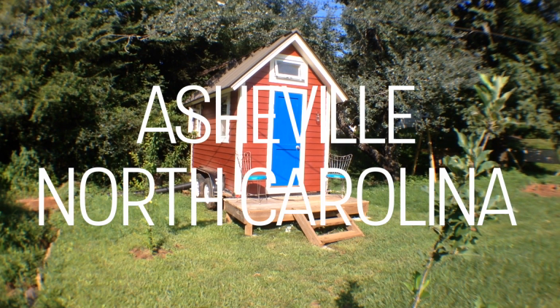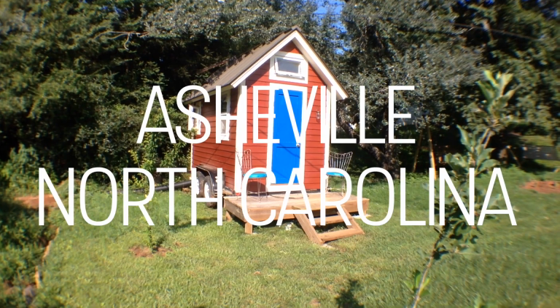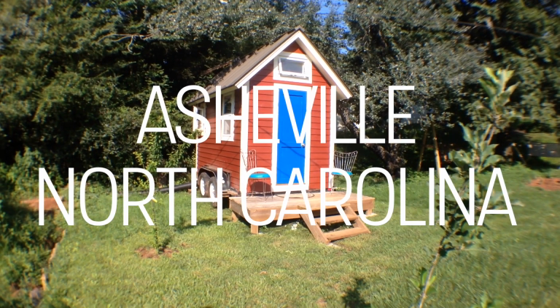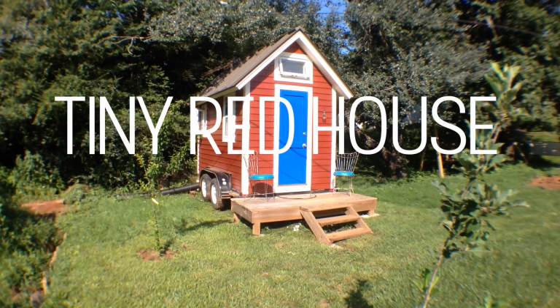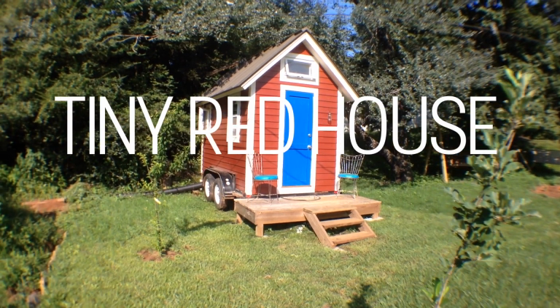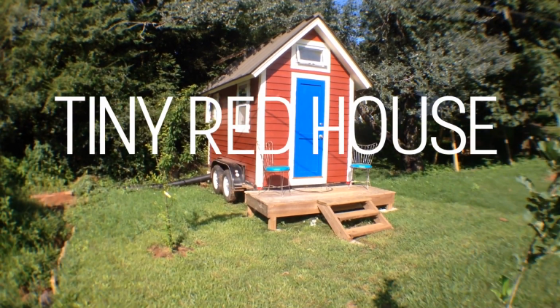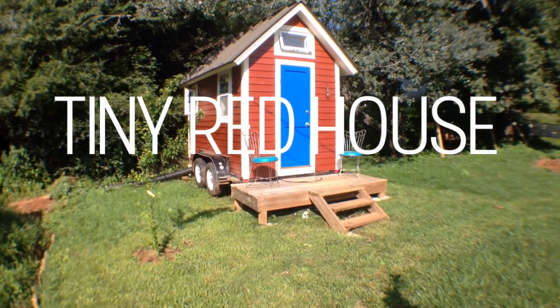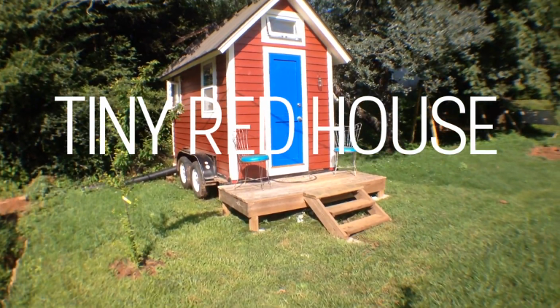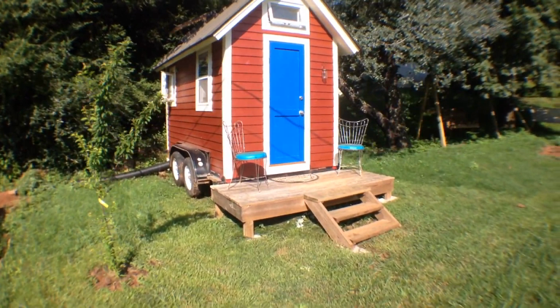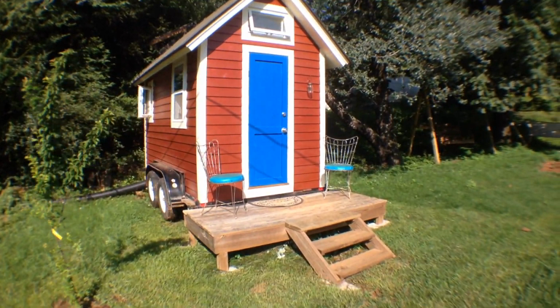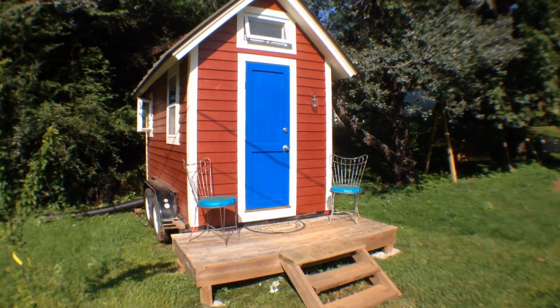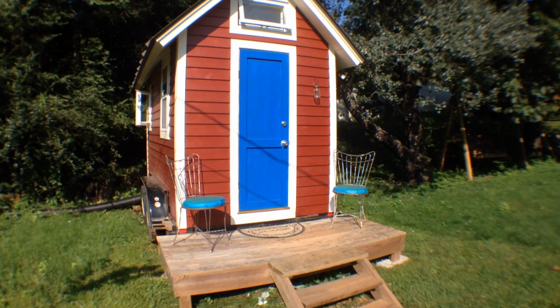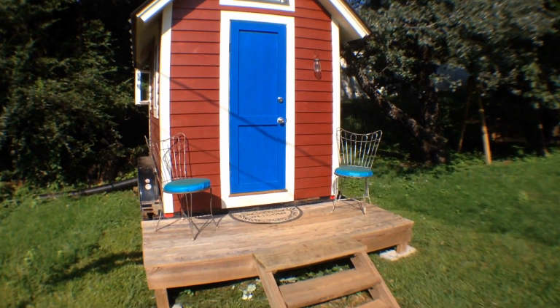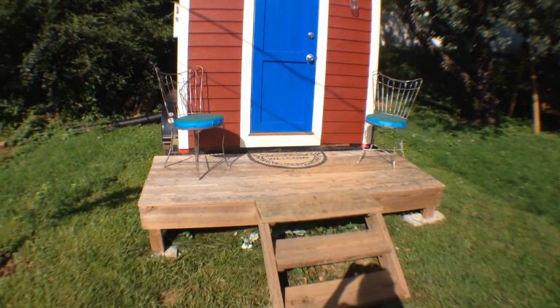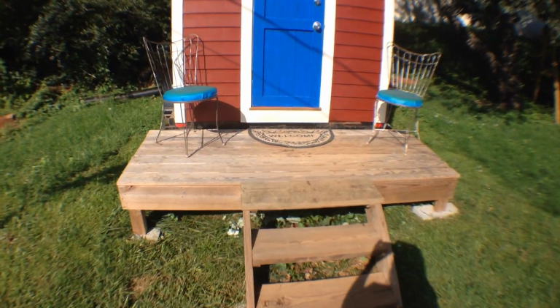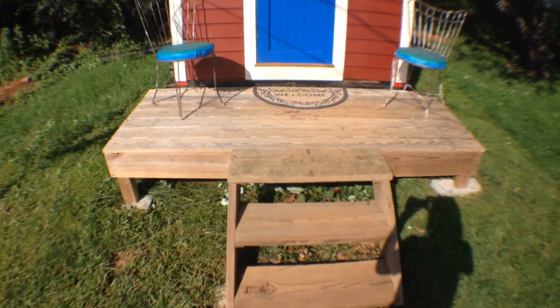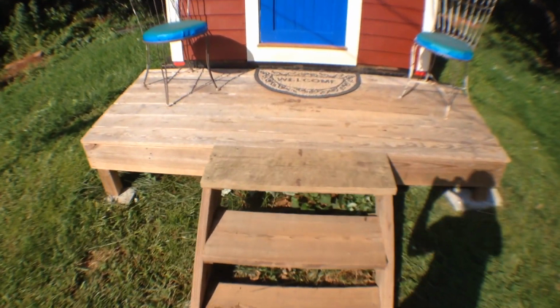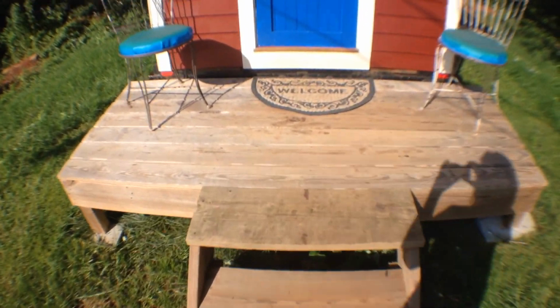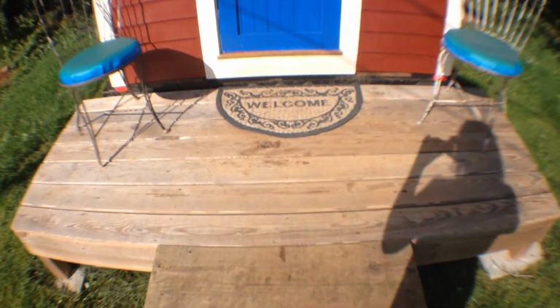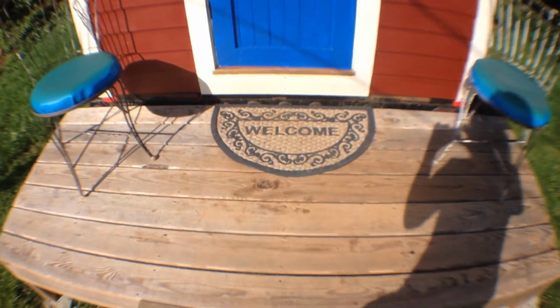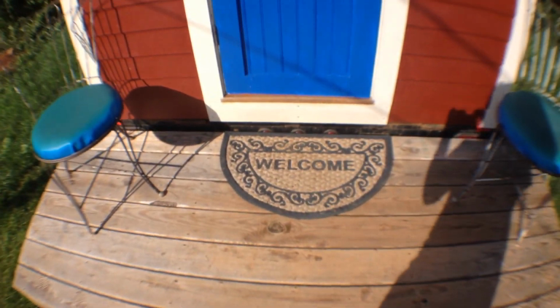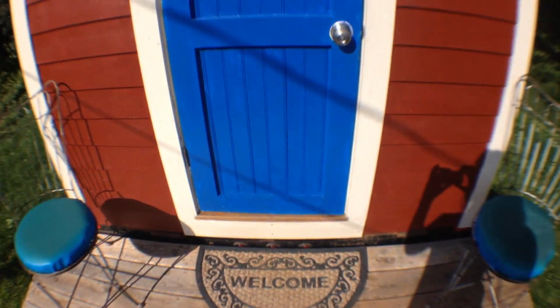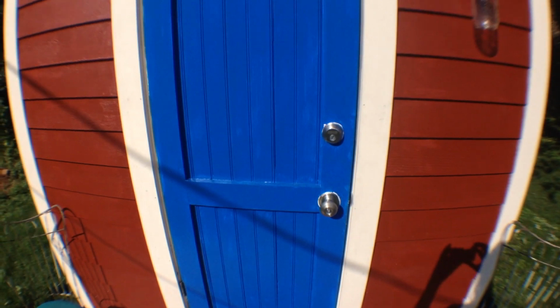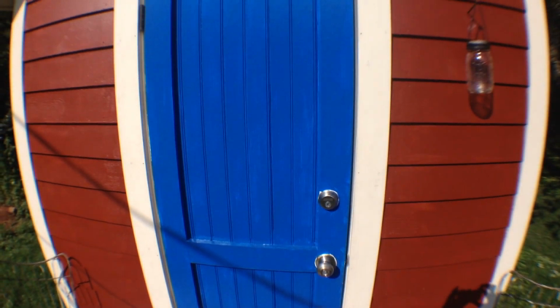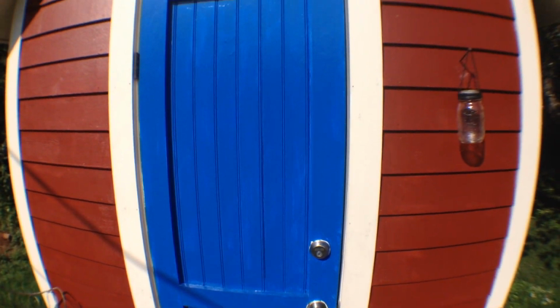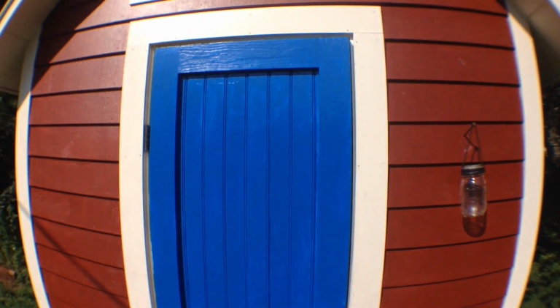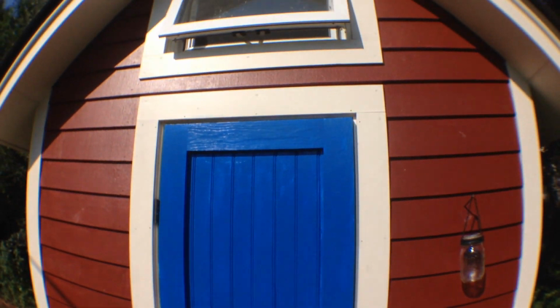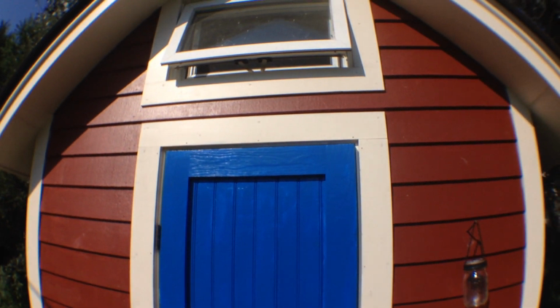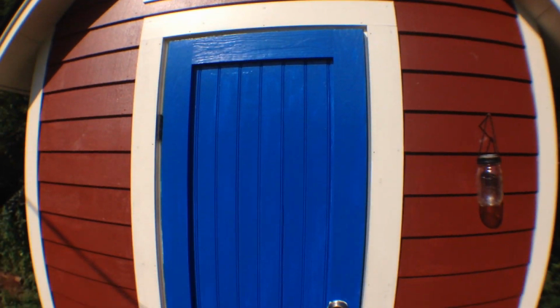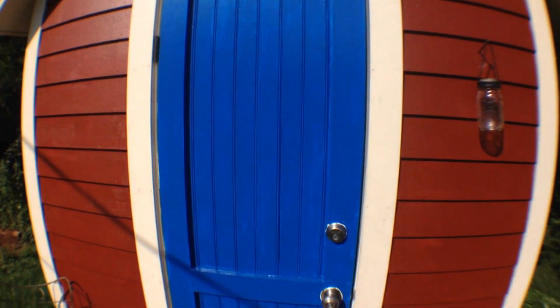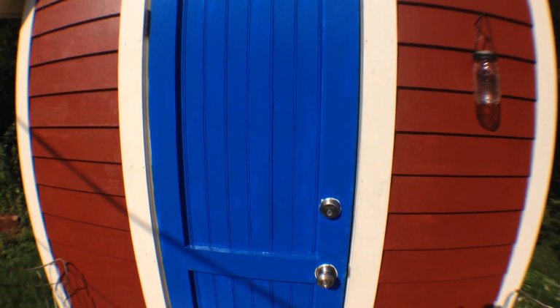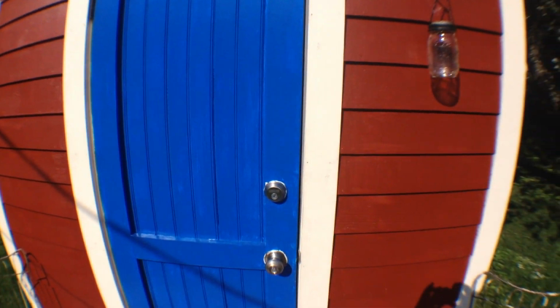Welcome to the tiny red house. This front porch and stairs are not attached. The door has changed colors a couple of times — I can't decide what I like best.